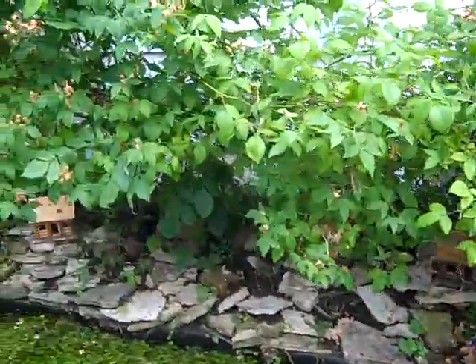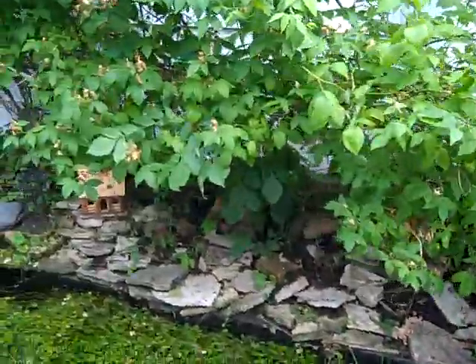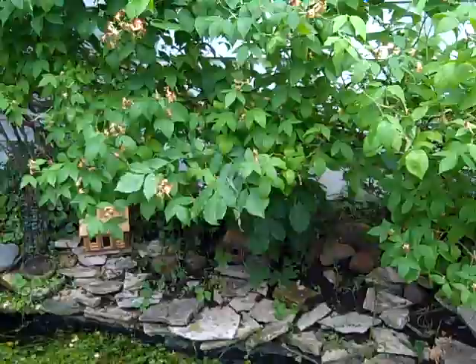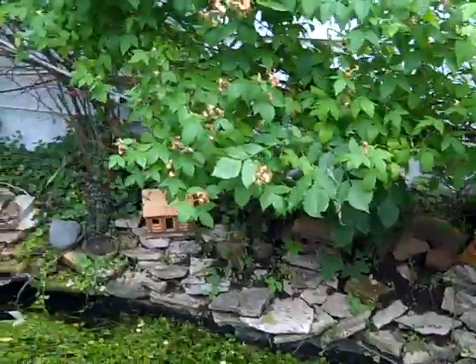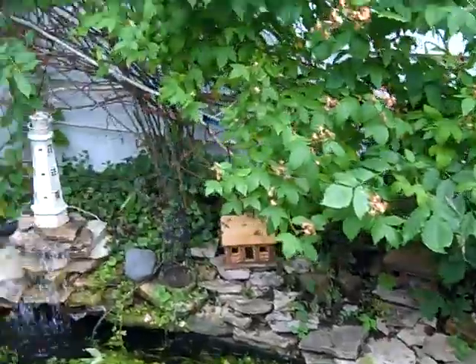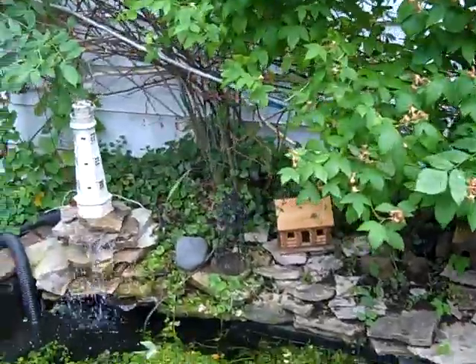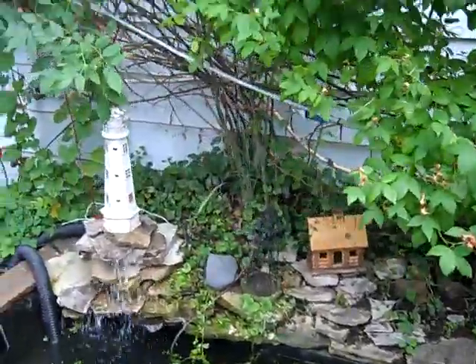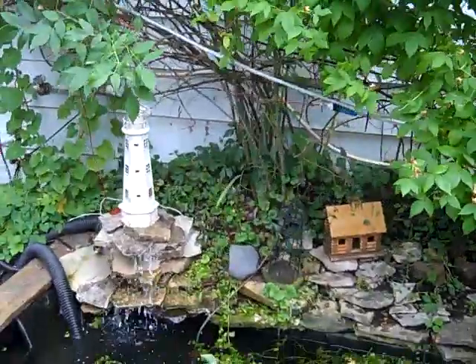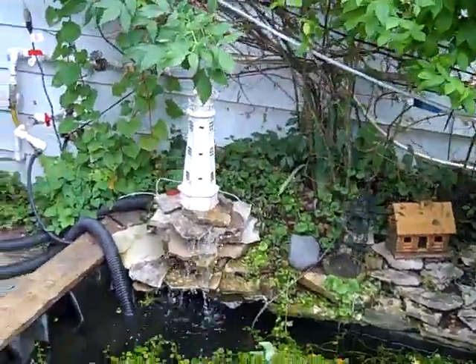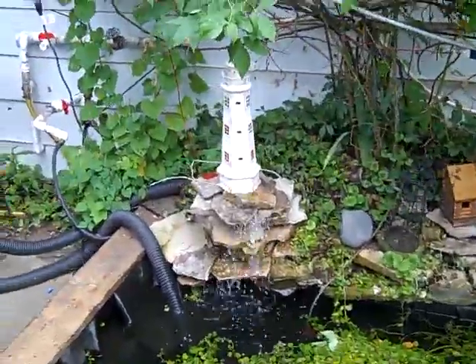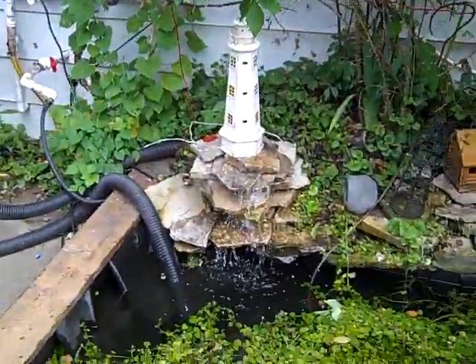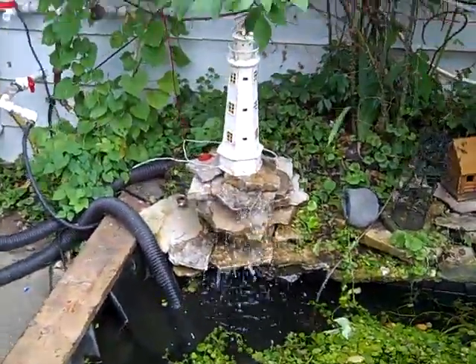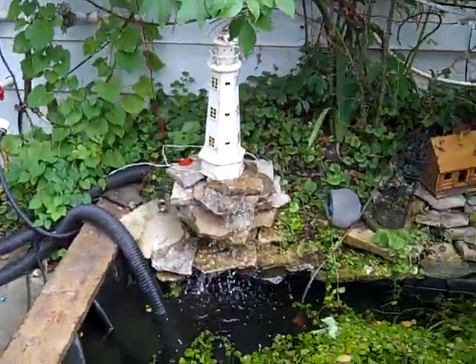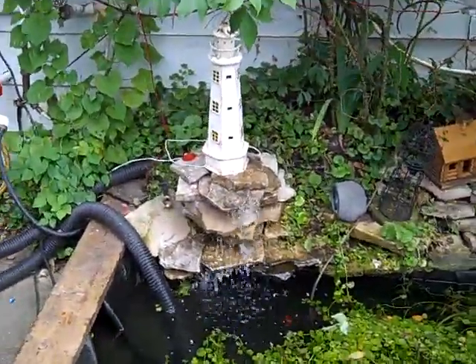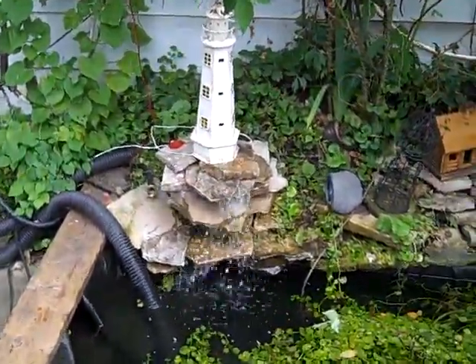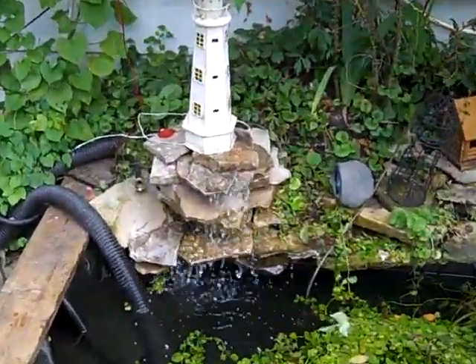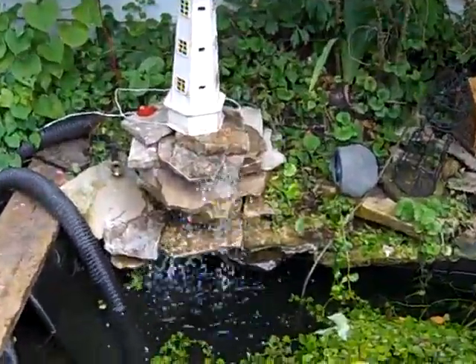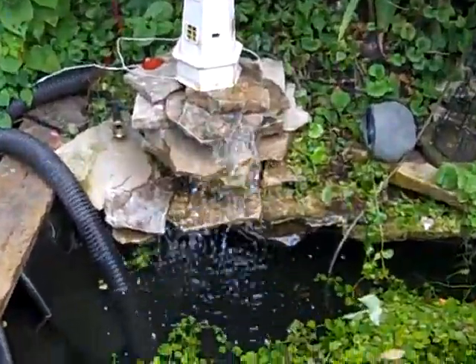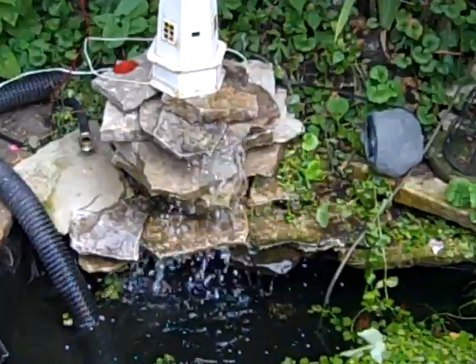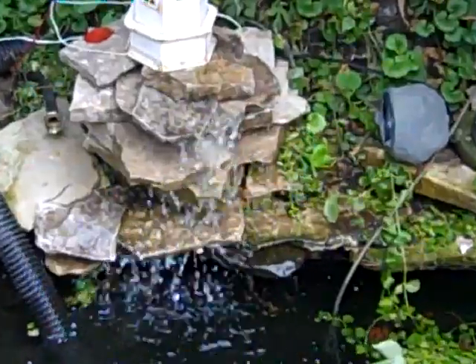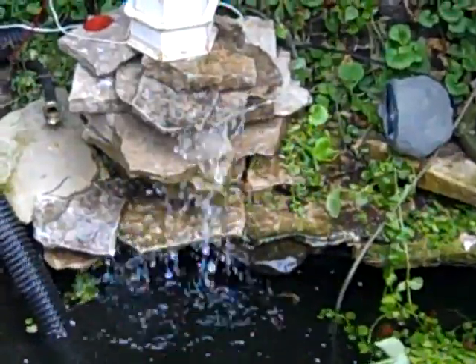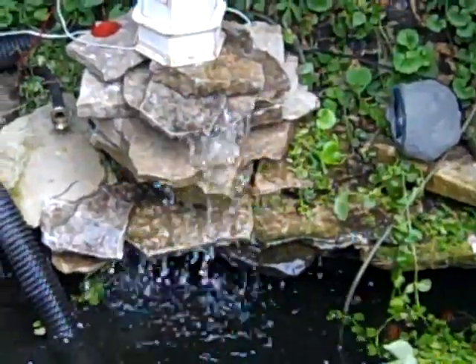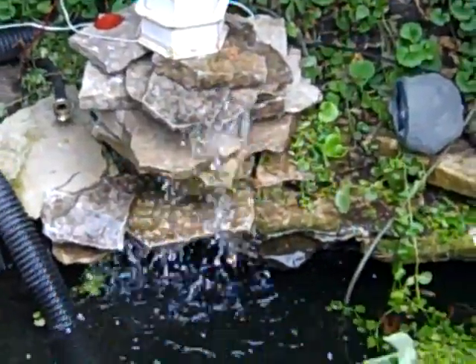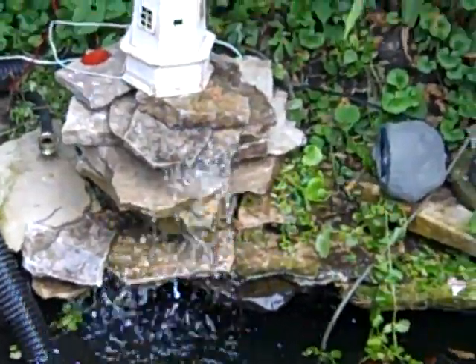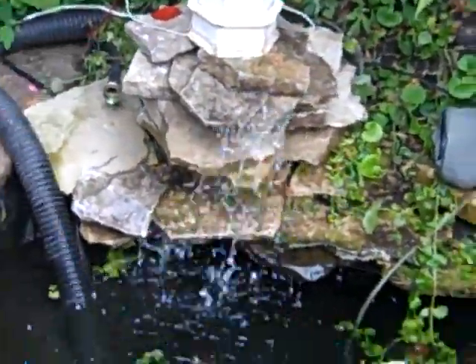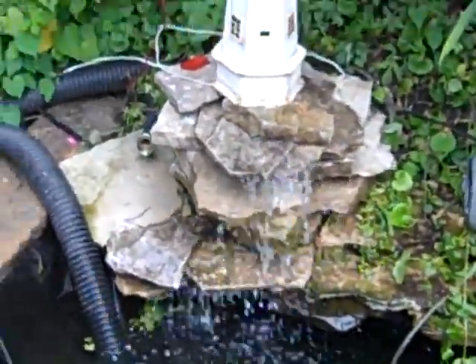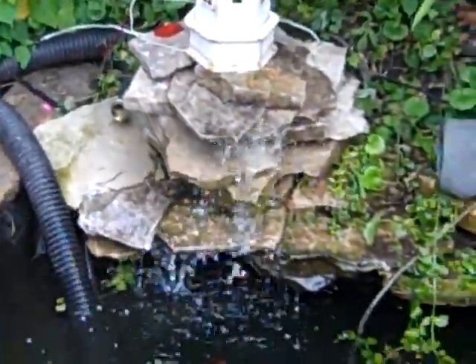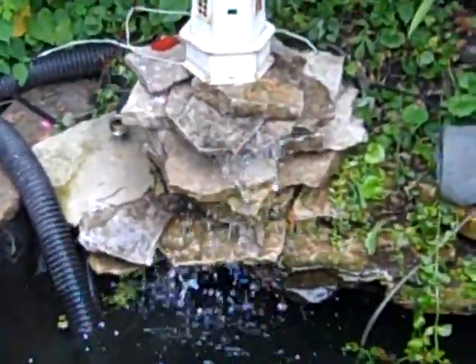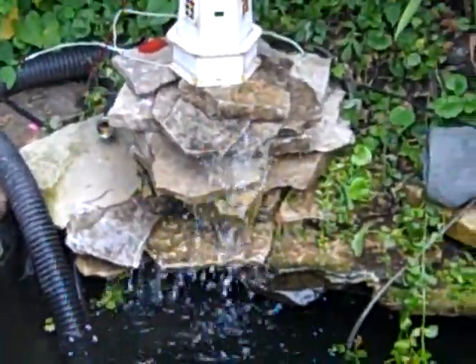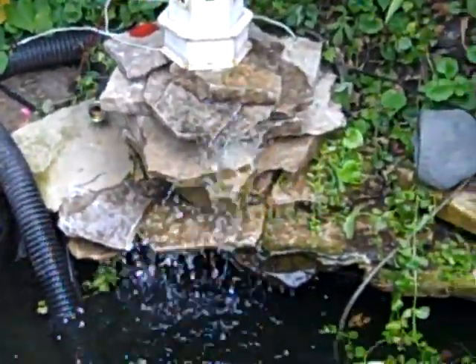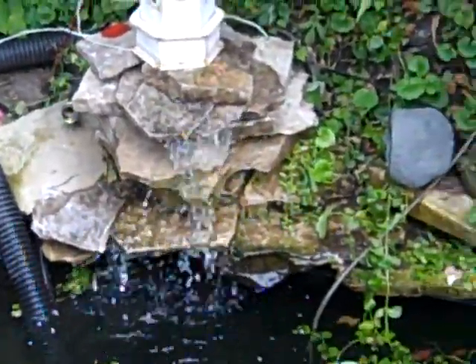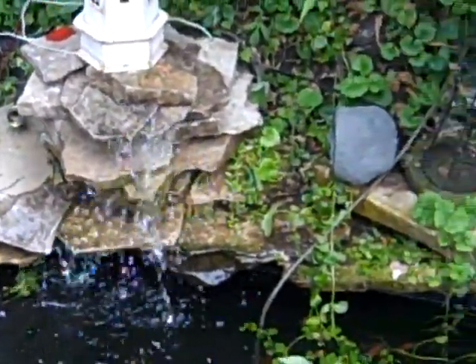And then here's our change to the waterfall. This is a daytime shot — last shot I got was a nighttime shot.